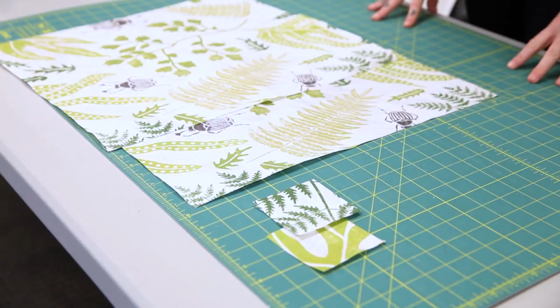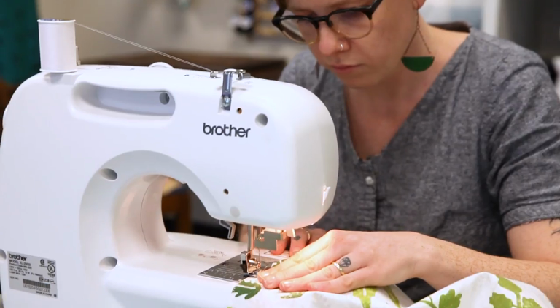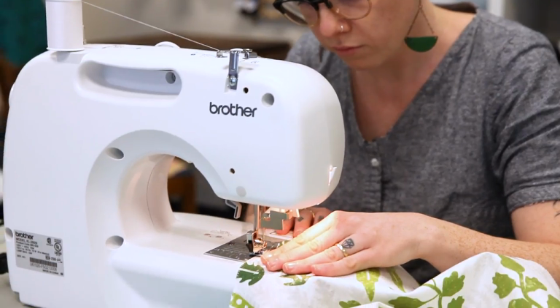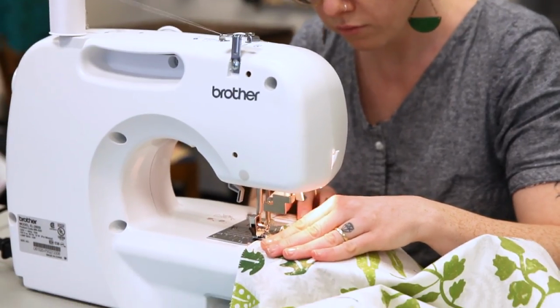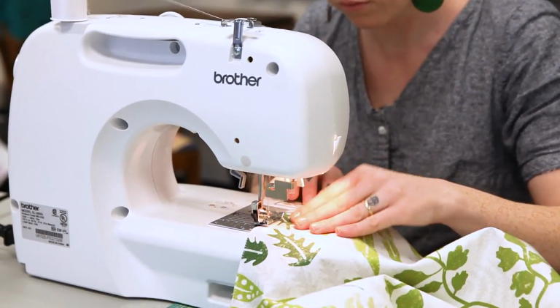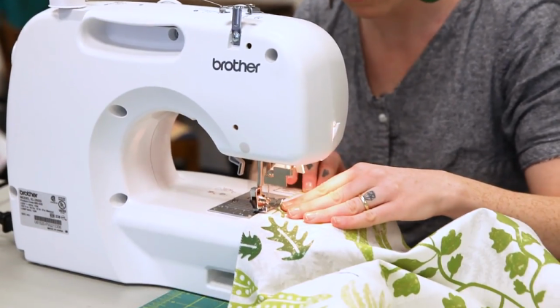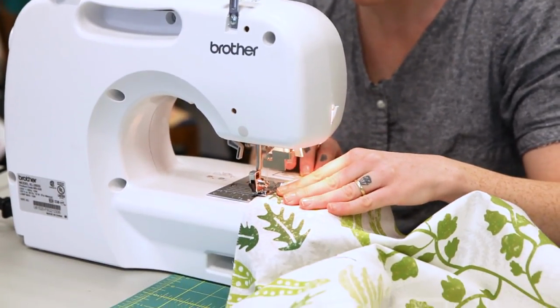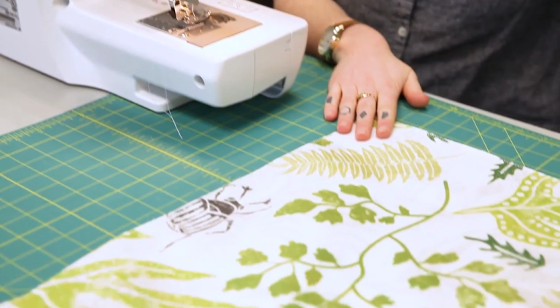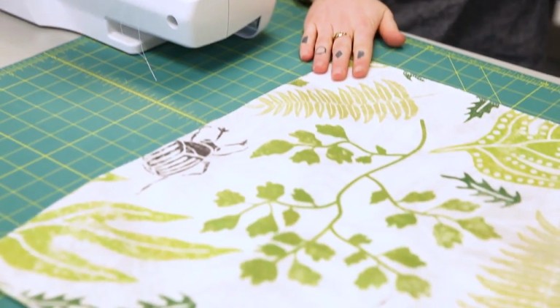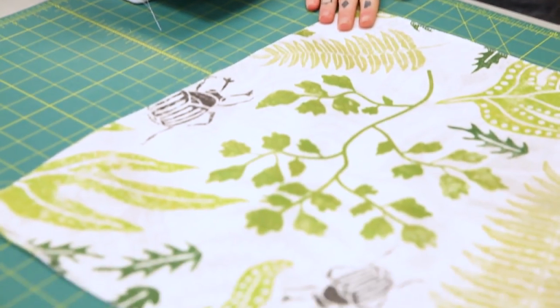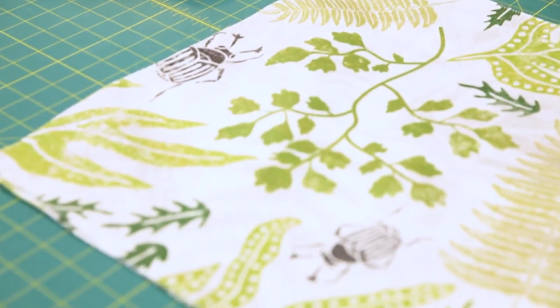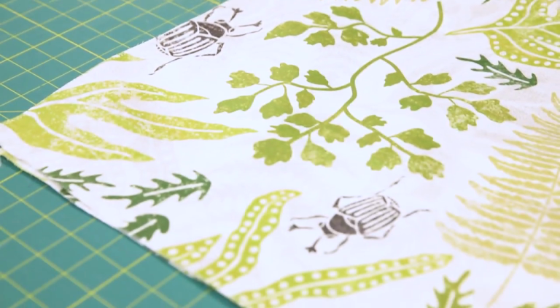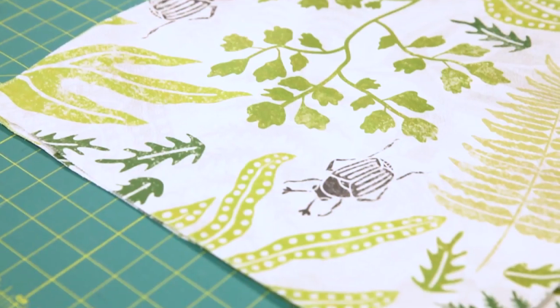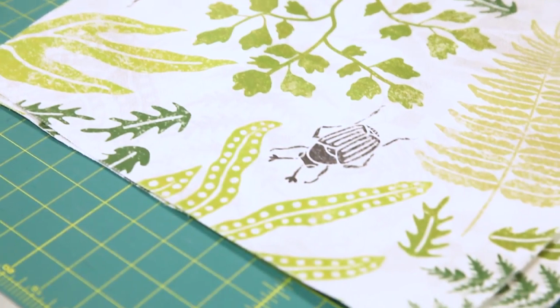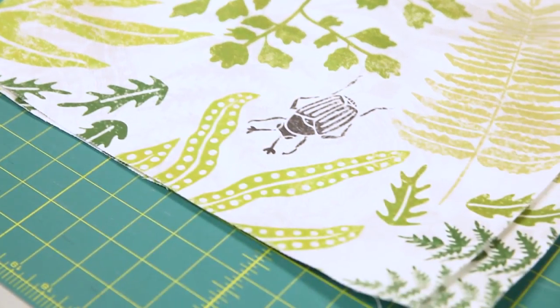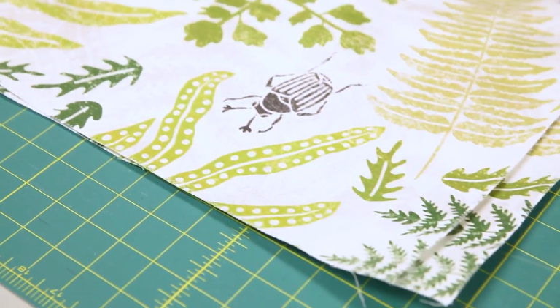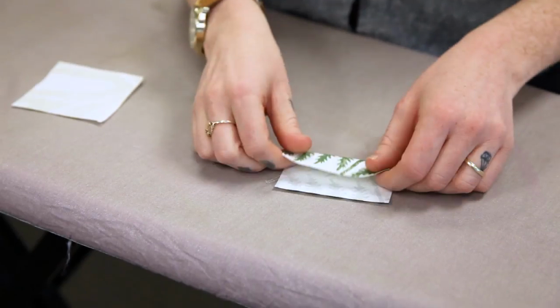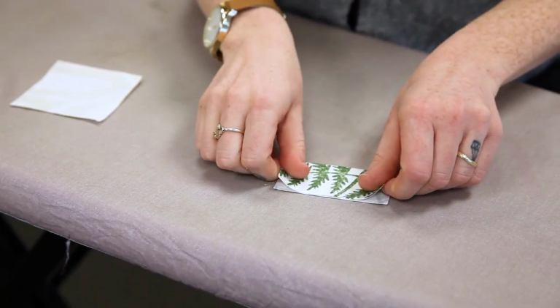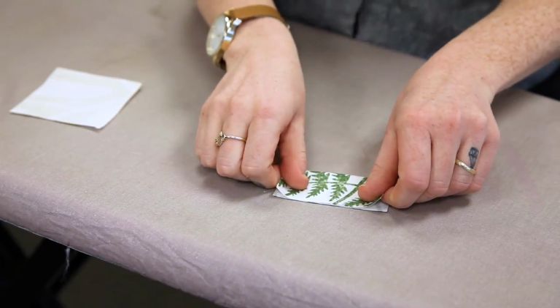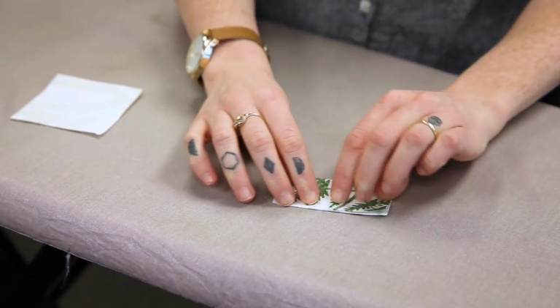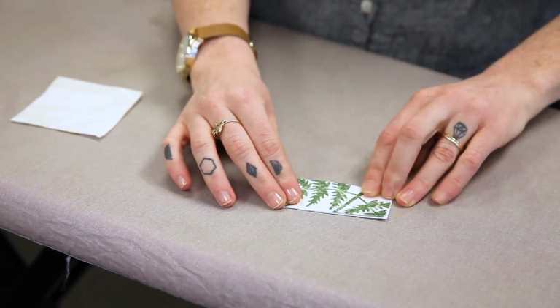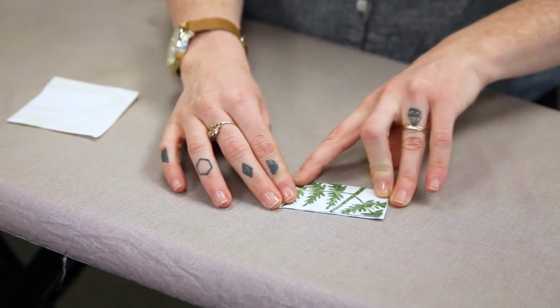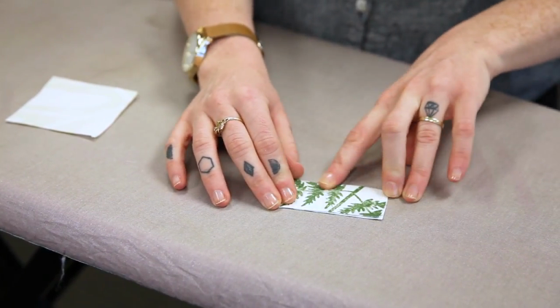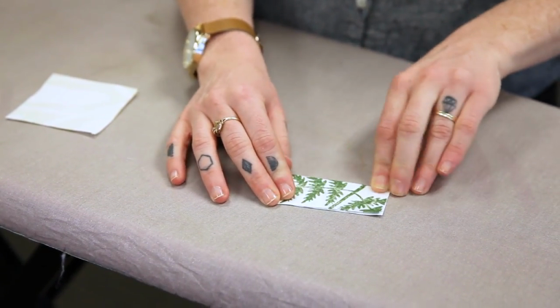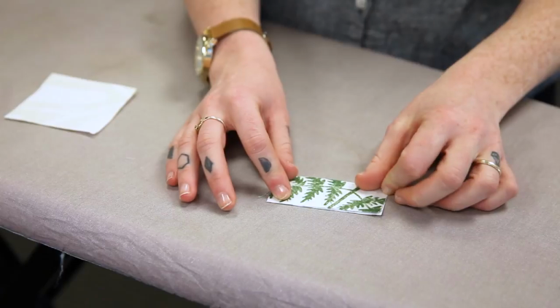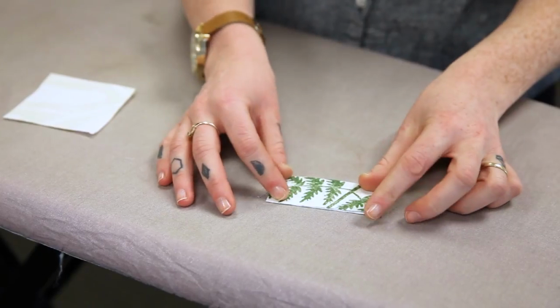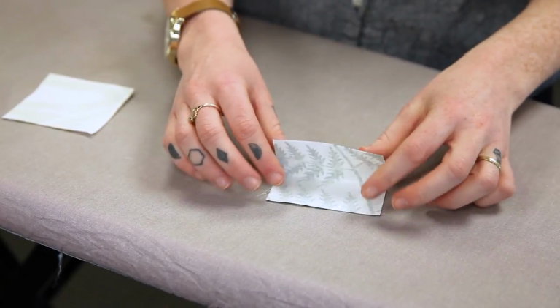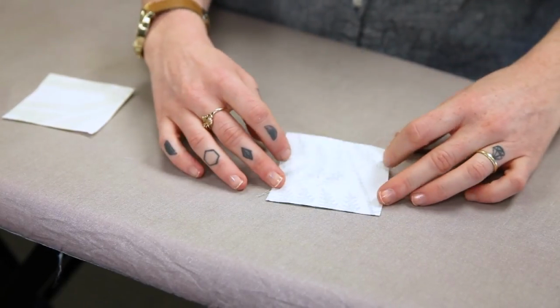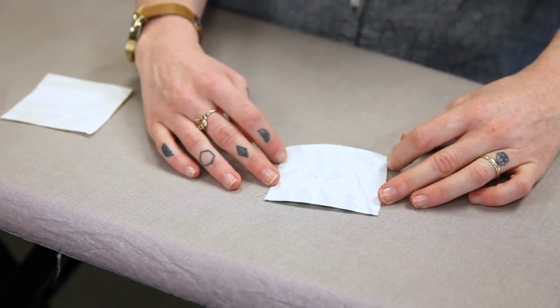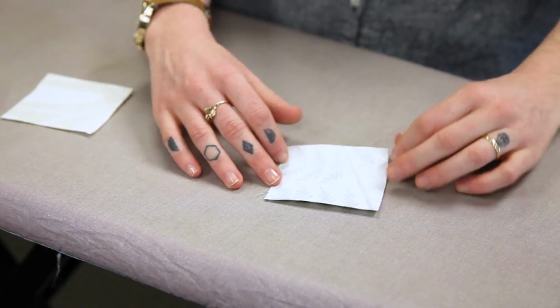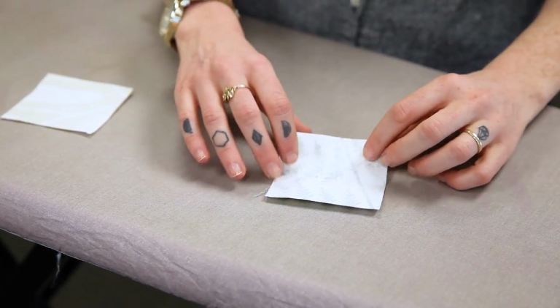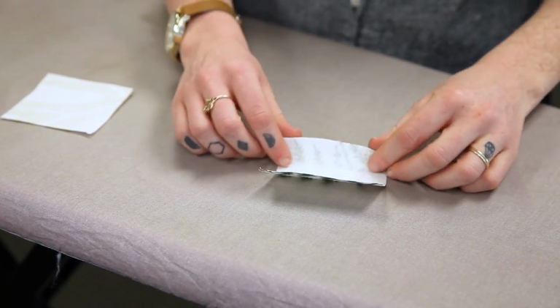Finish the raw edges of your exterior bag pieces in your preferred fashion. I used a zigzag stitch to finish mine. Take your two loop squares and fold them in half to create a crease down the center, then unfold.